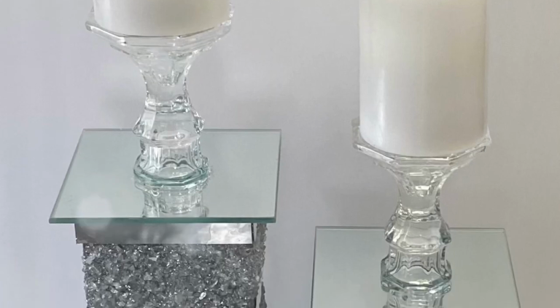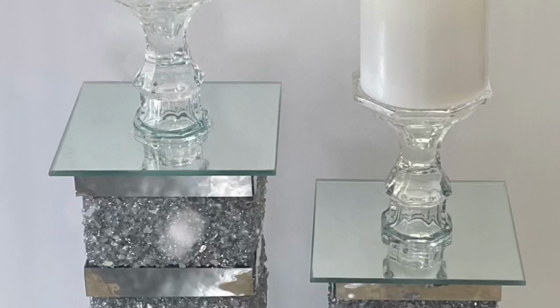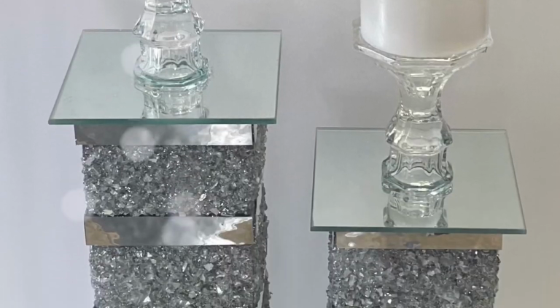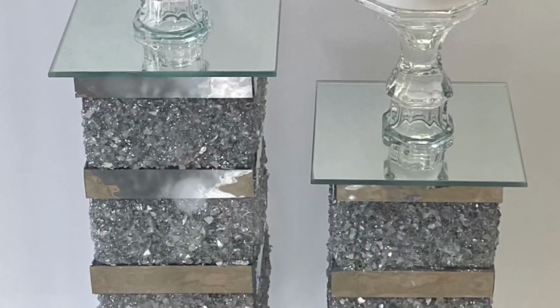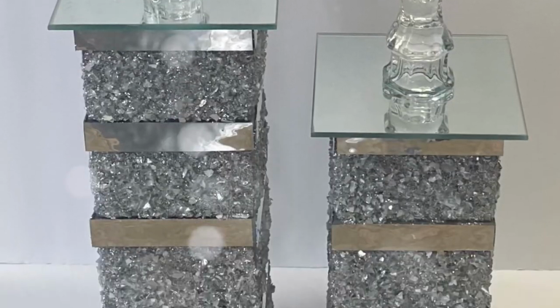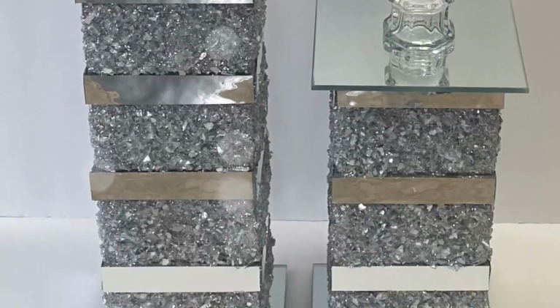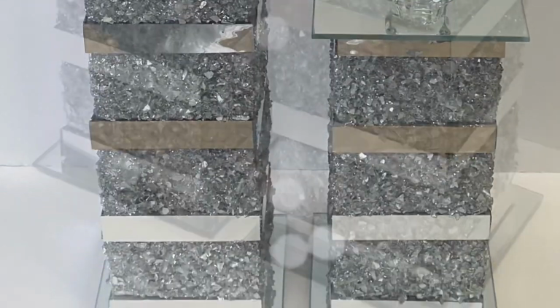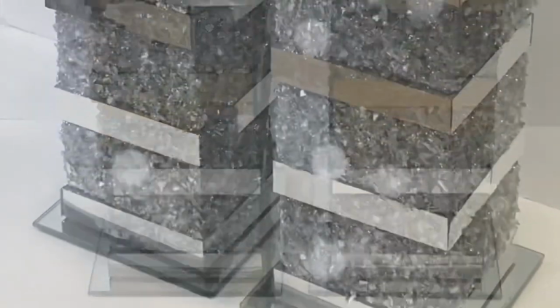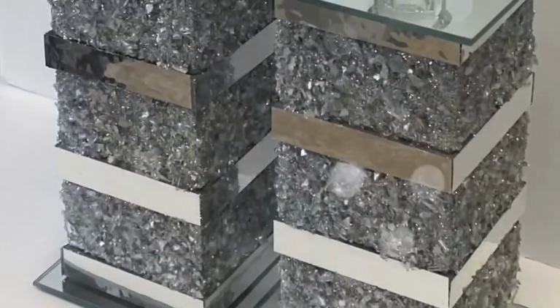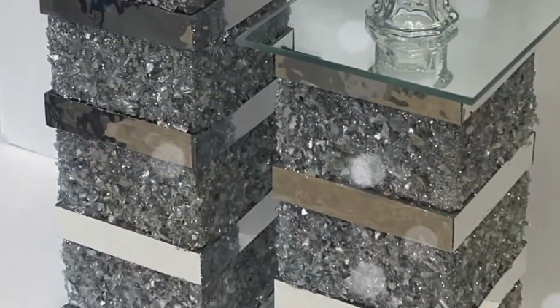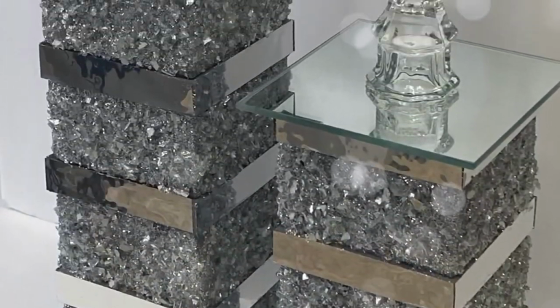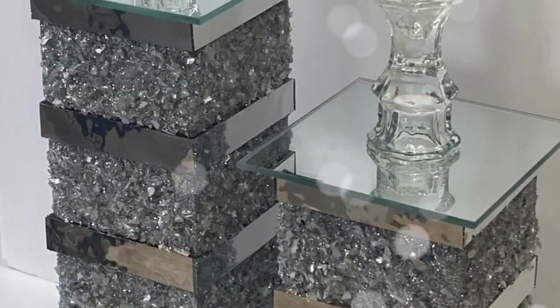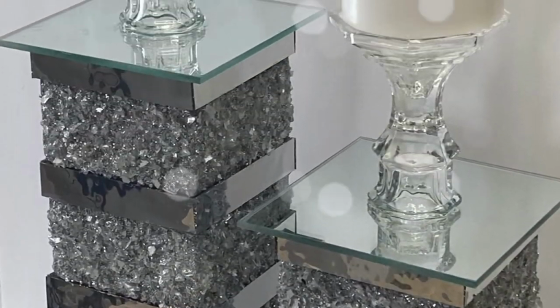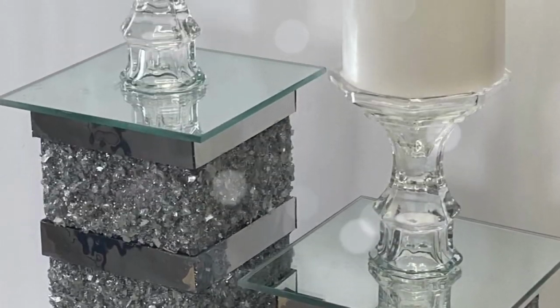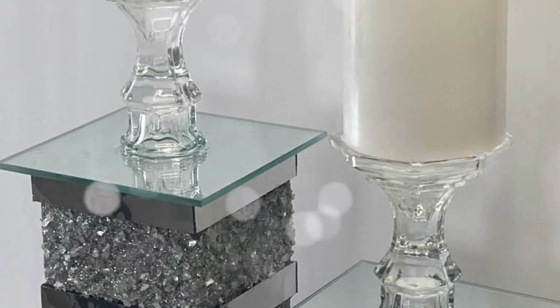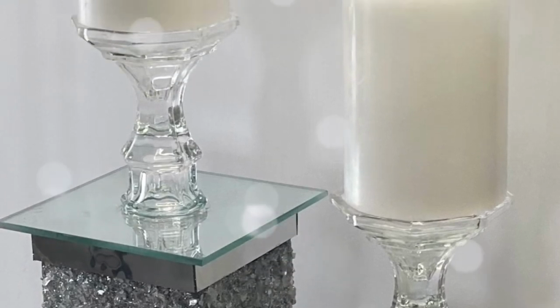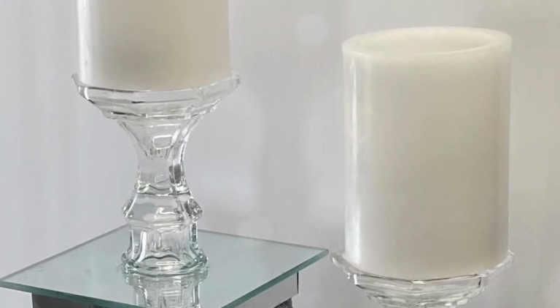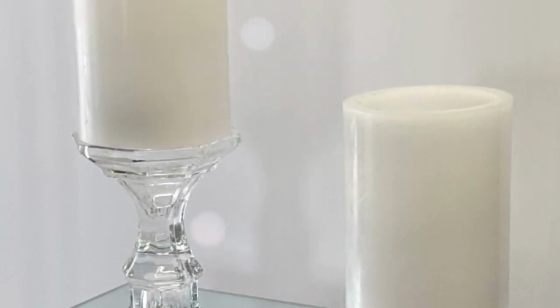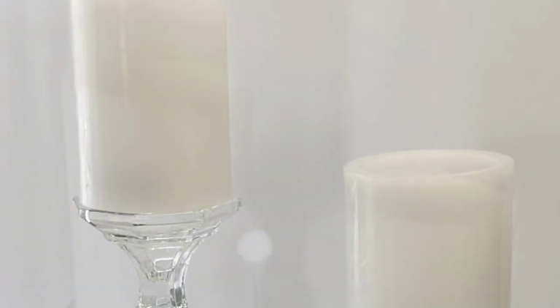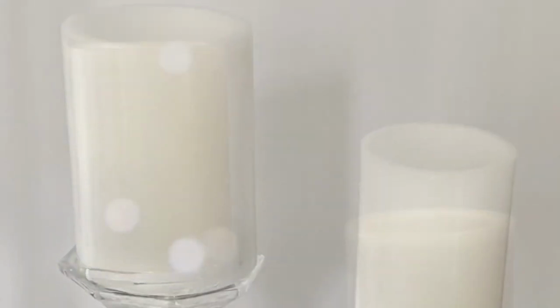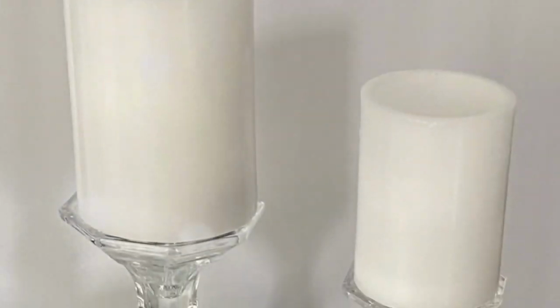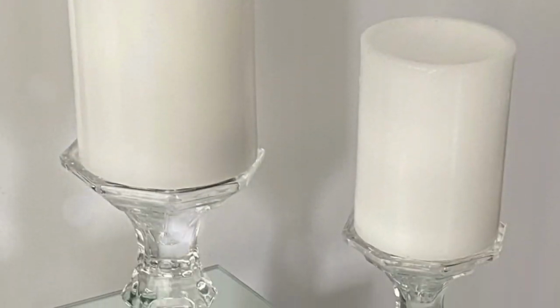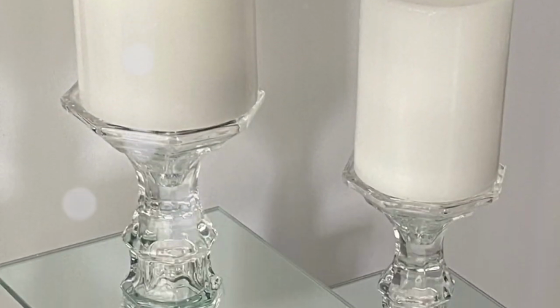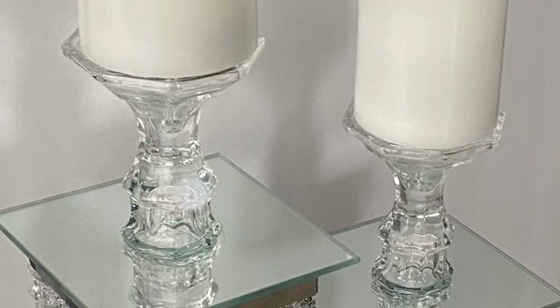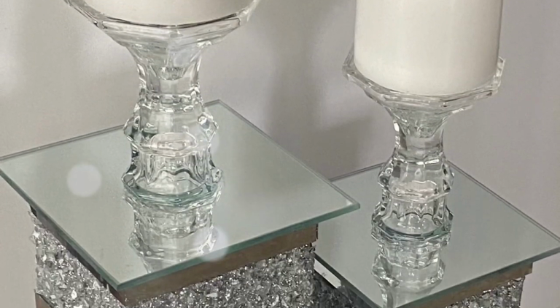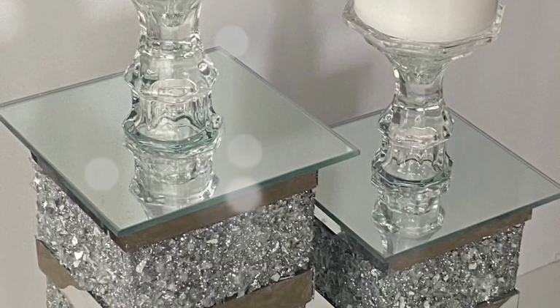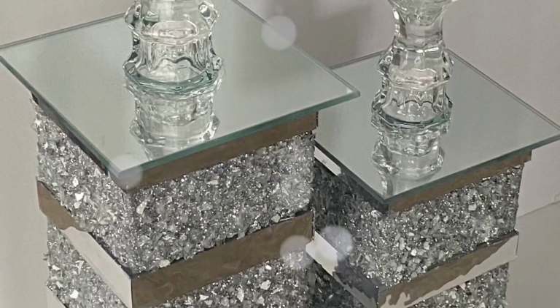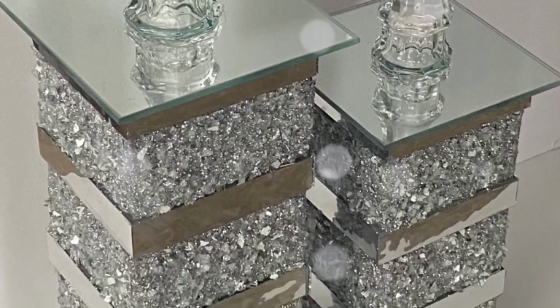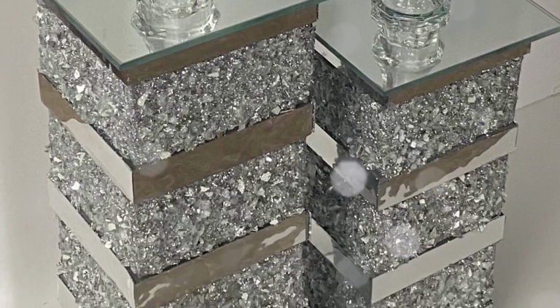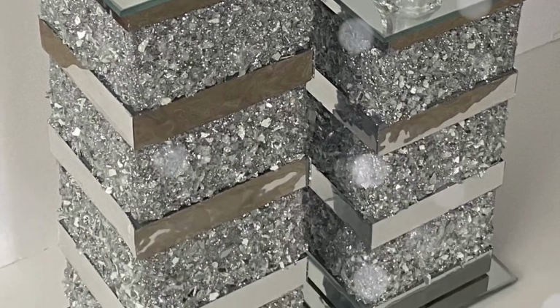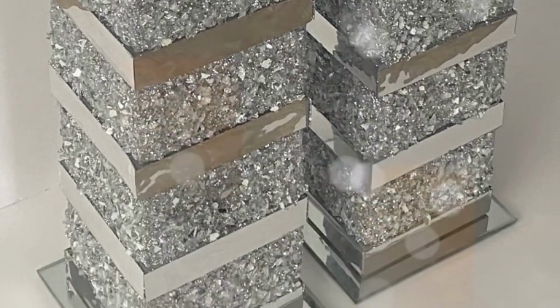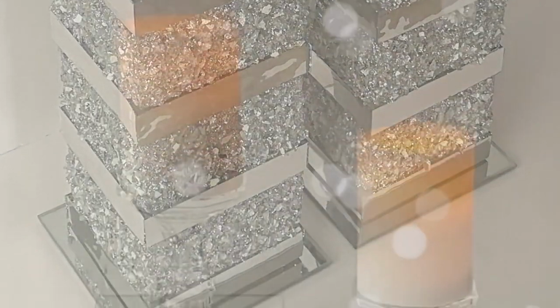And this is how my candle holders ended up looking. I hope you guys enjoyed today's video. Thank you so much for watching. Don't forget to like, comment, share and subscribe and I hope you have a wonderful day. Thank you so much for your love and support.